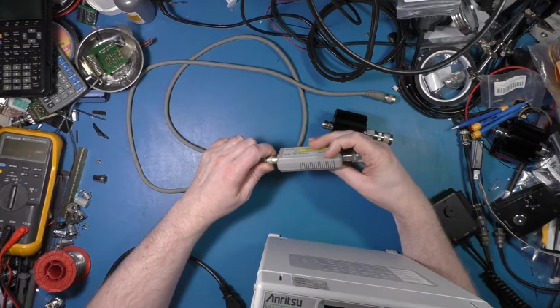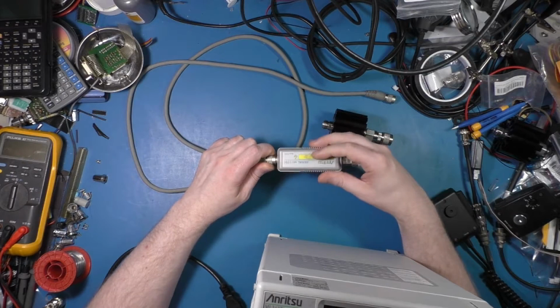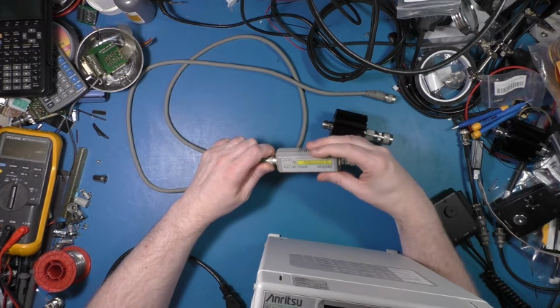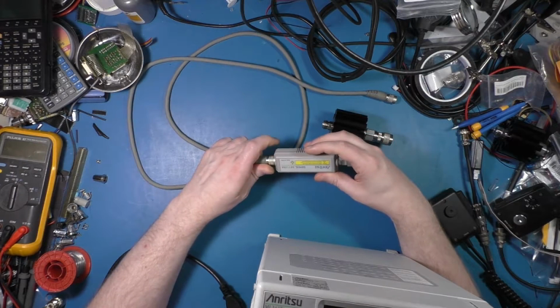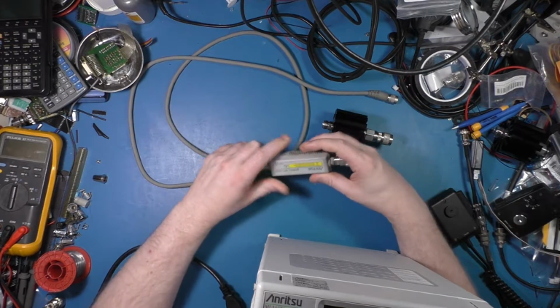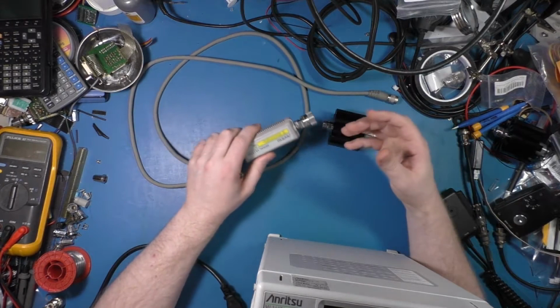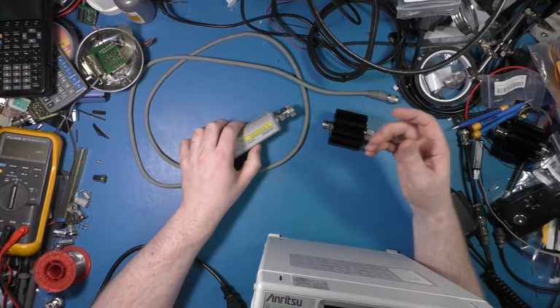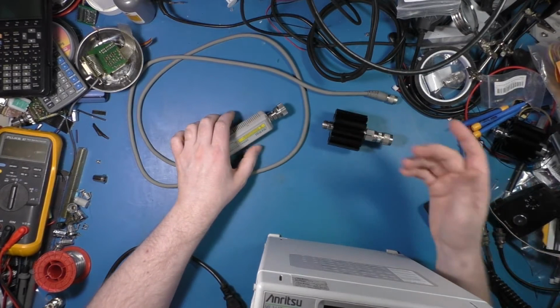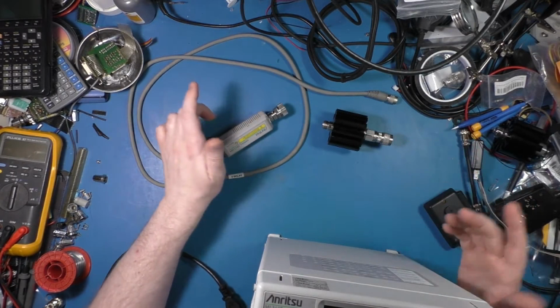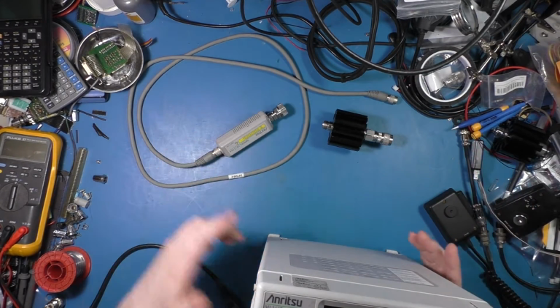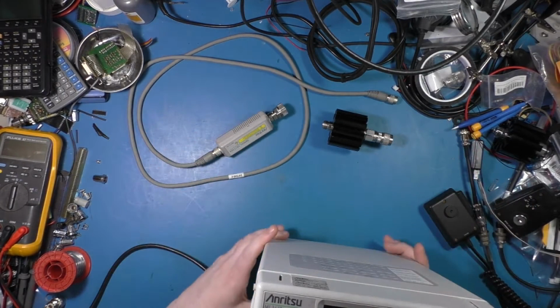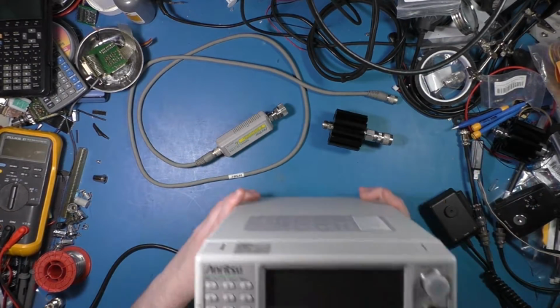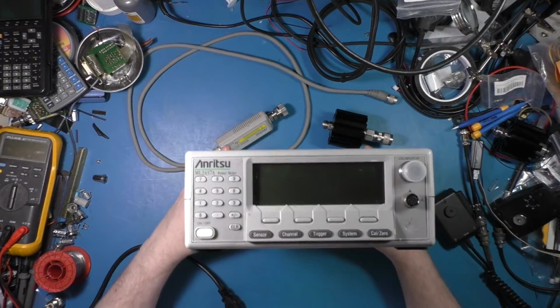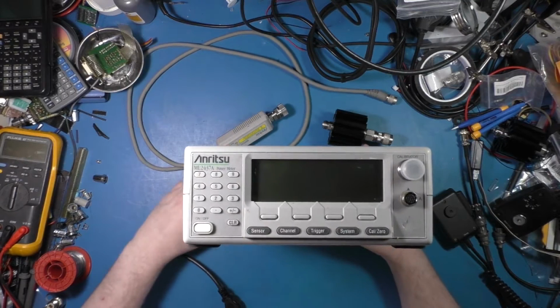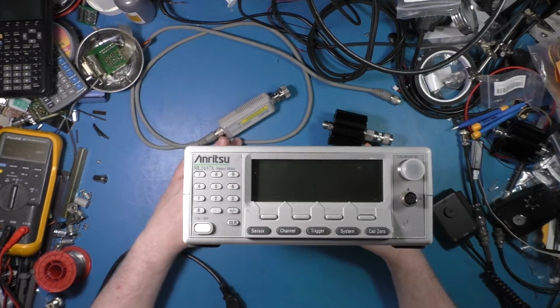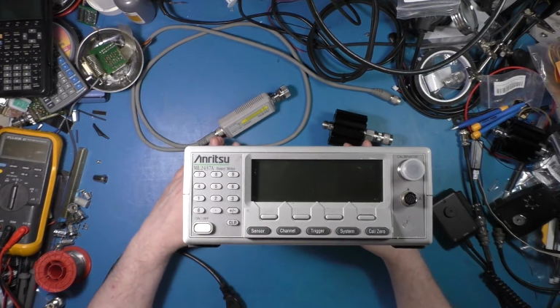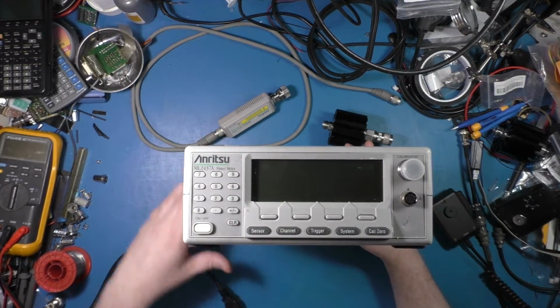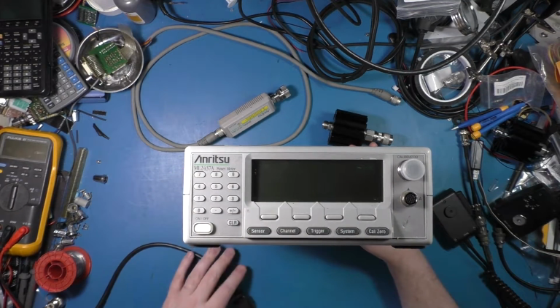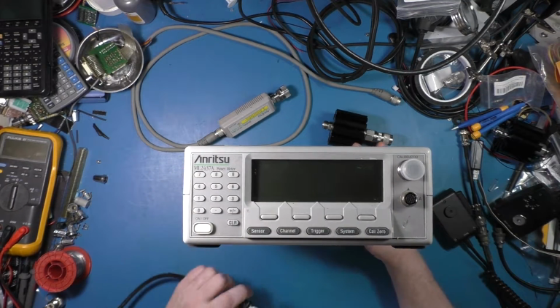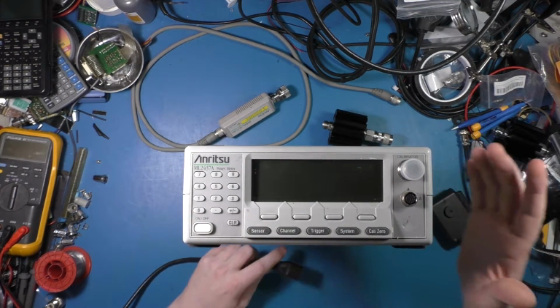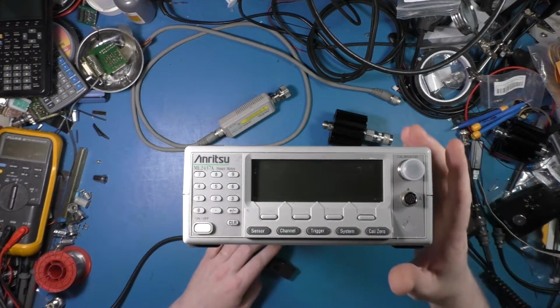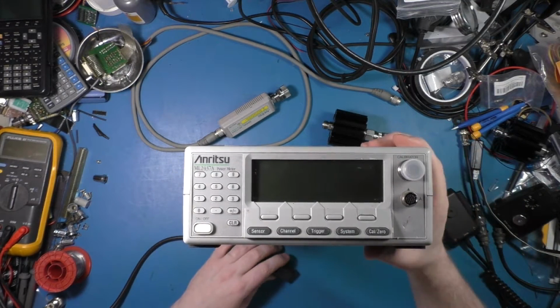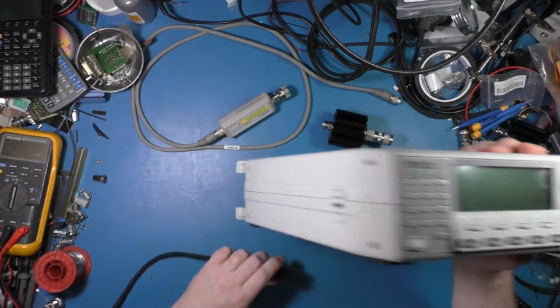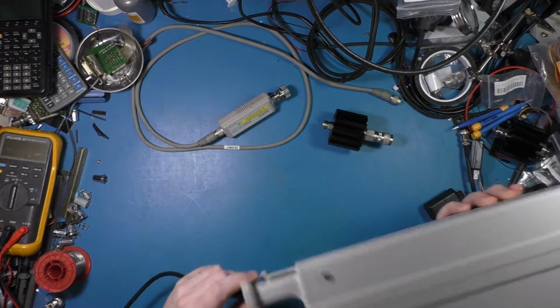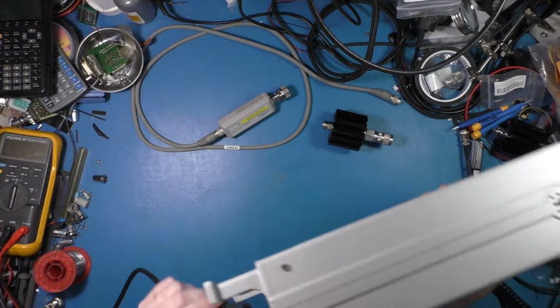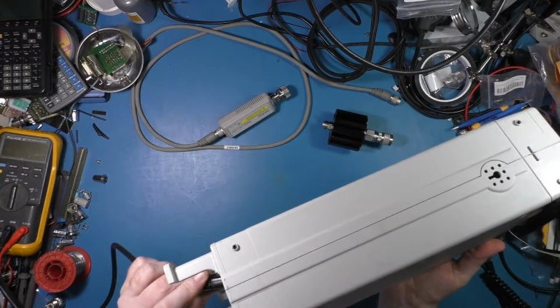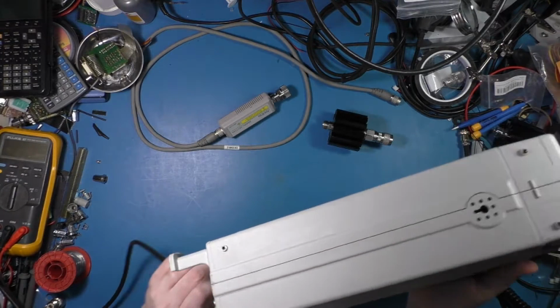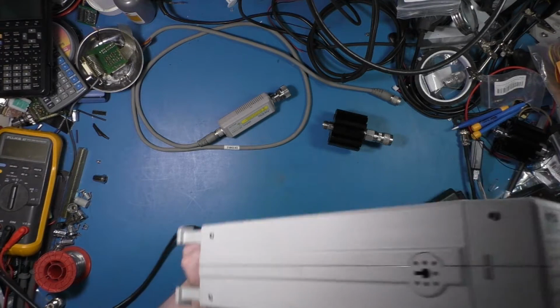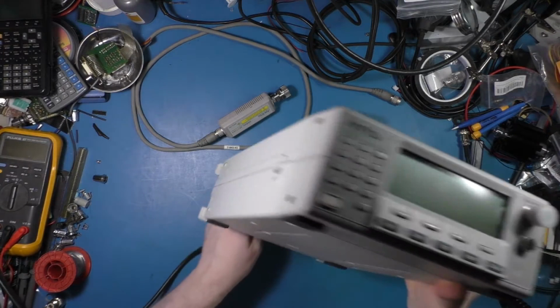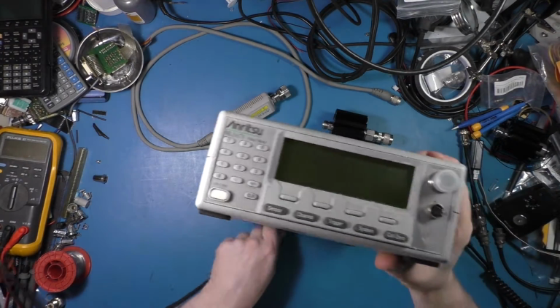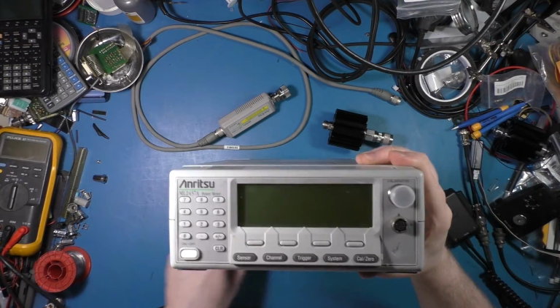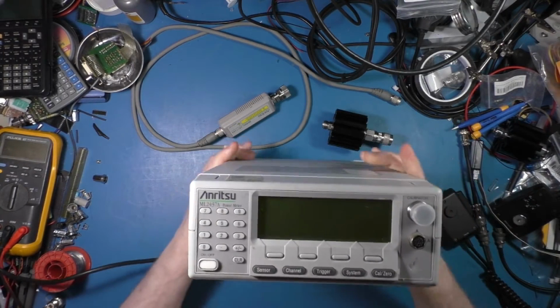It was a new listing. I saw it — it was just a Buy It Now listing, and it was just sold. So I'm just going to quickly demonstrate what you do with one of these.